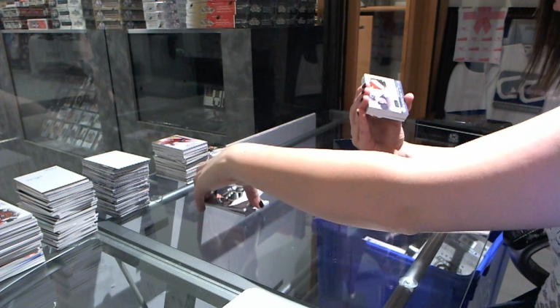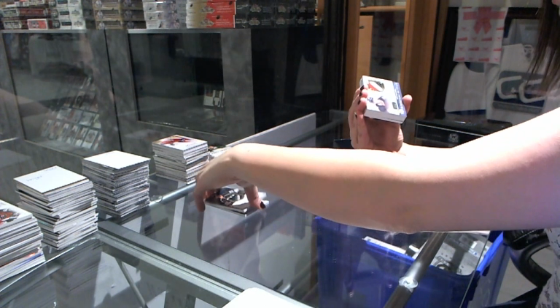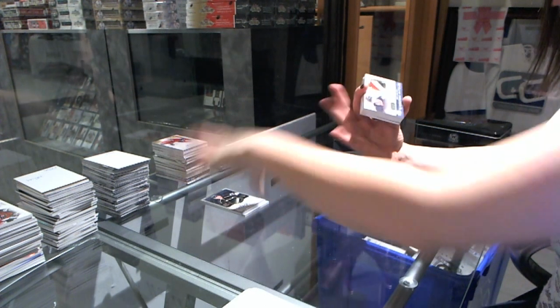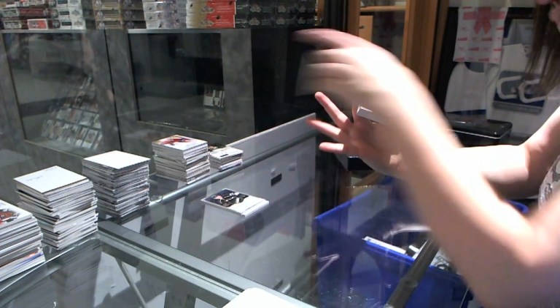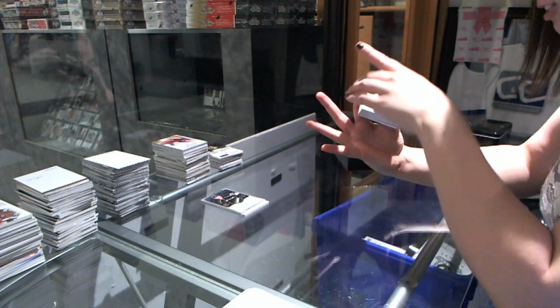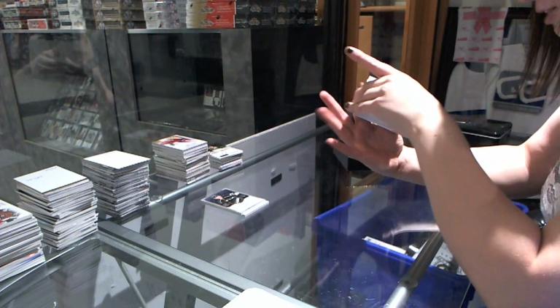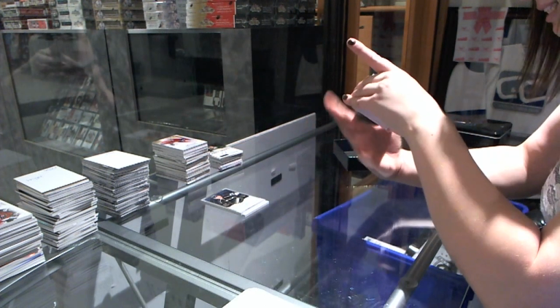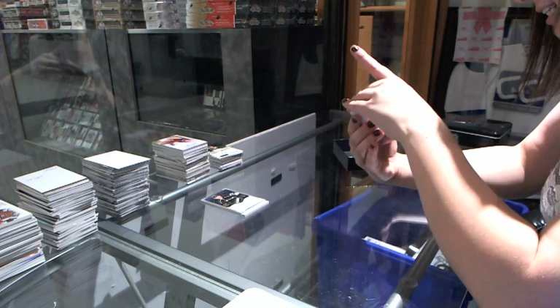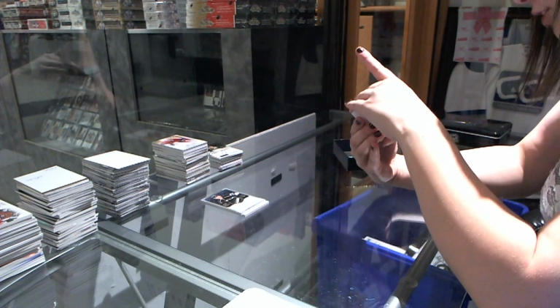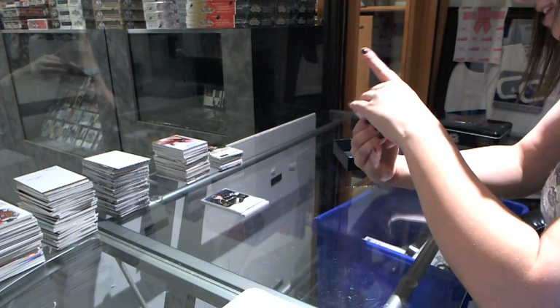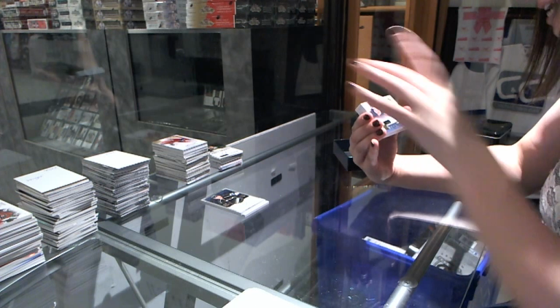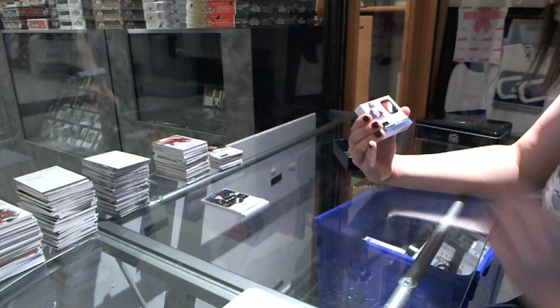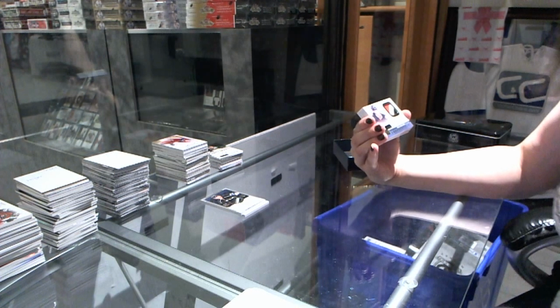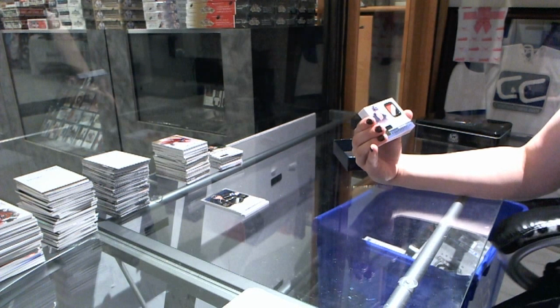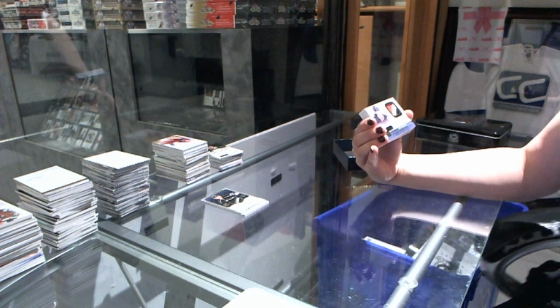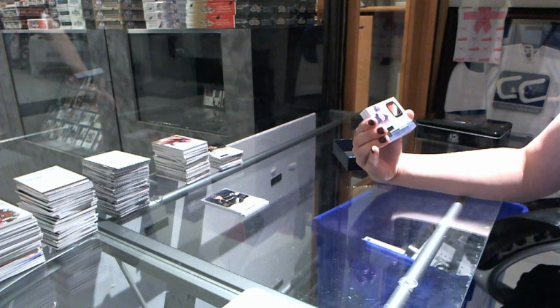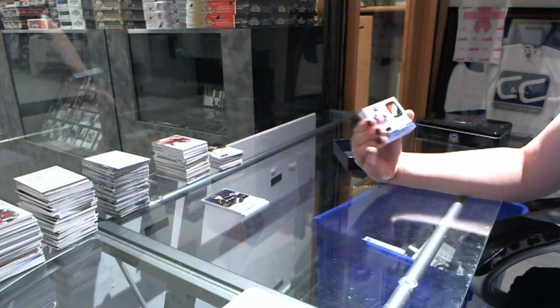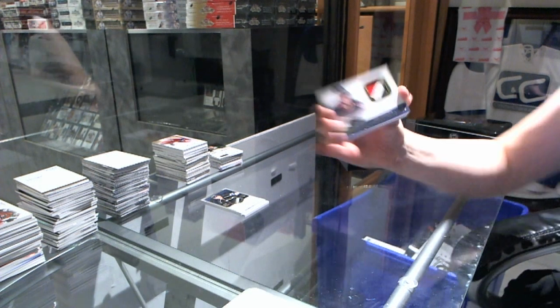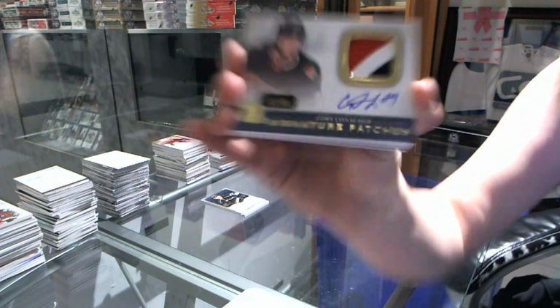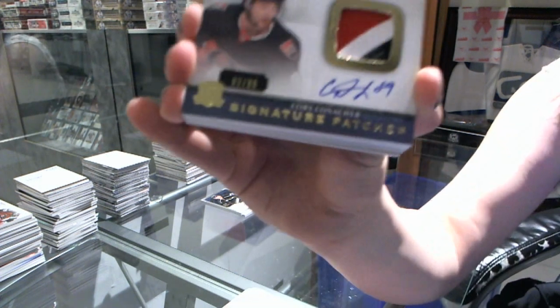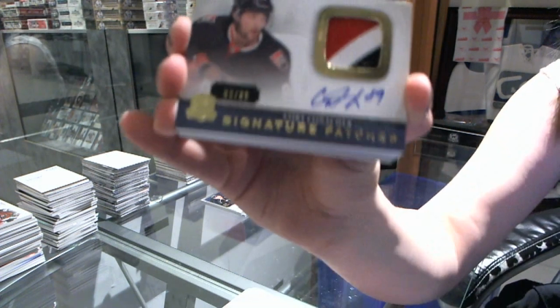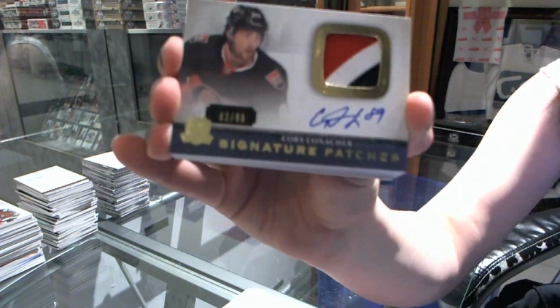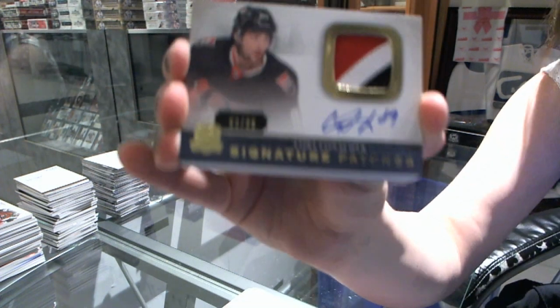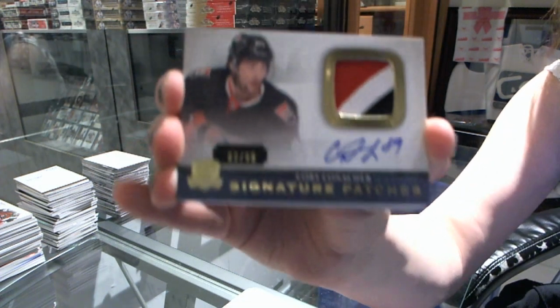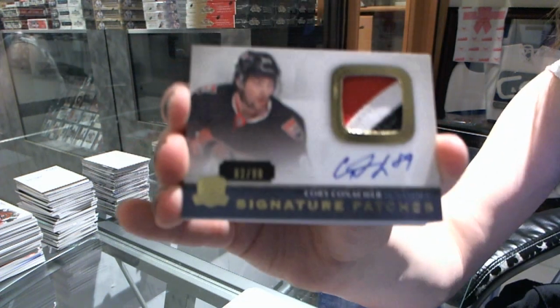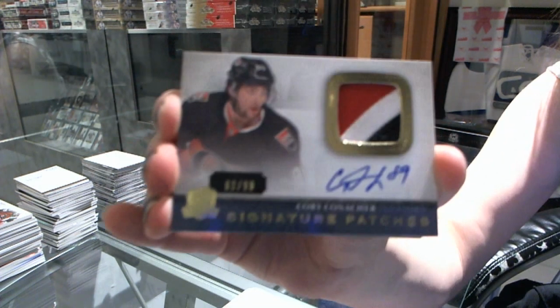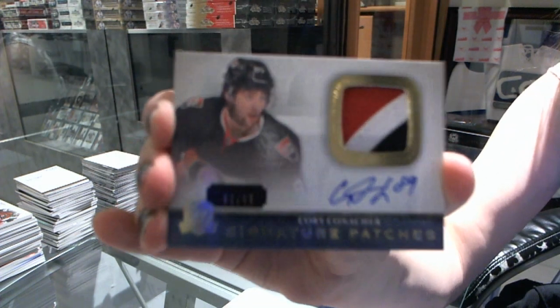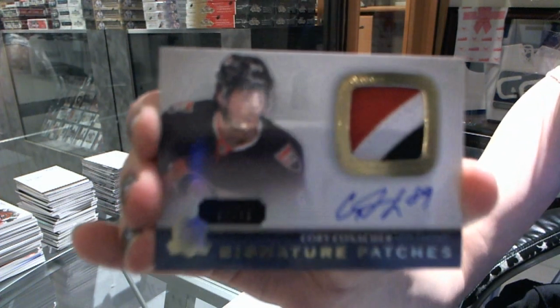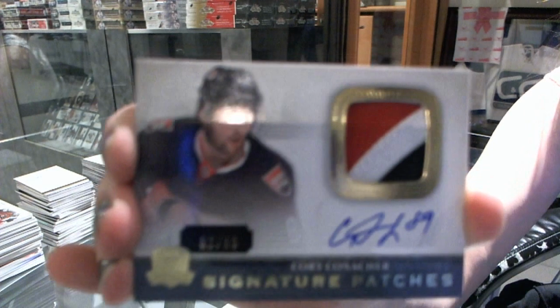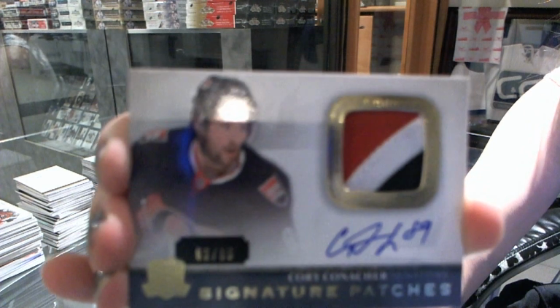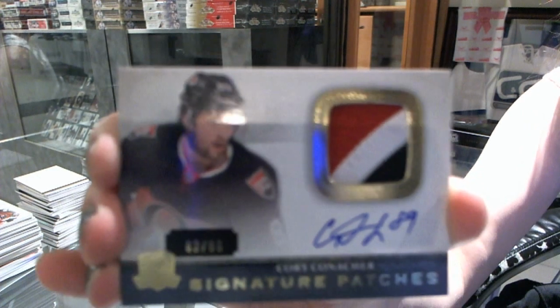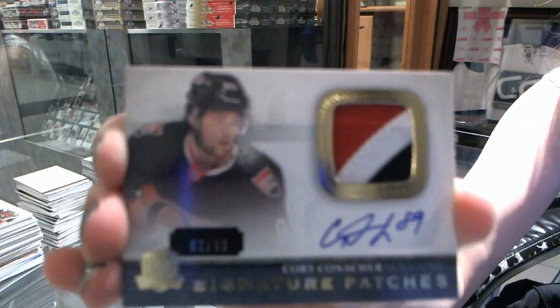Signature patch numbered 62 of 99 for the Ottawa Senators — Corey Conacher — with a three-color patch.